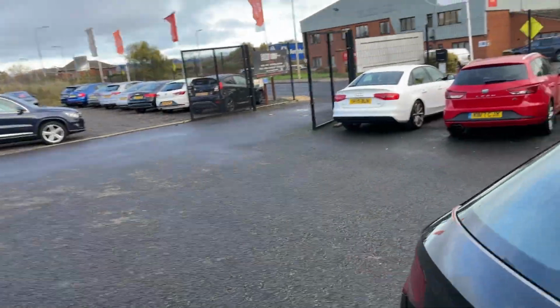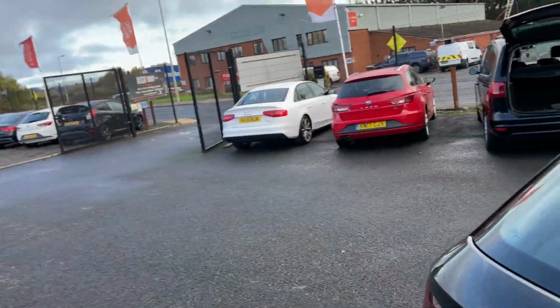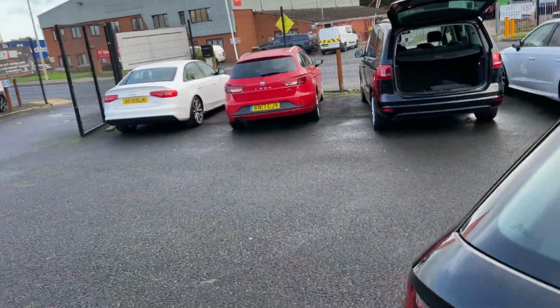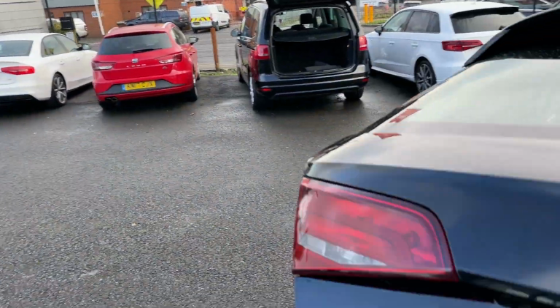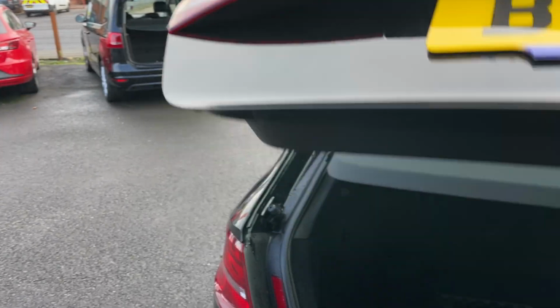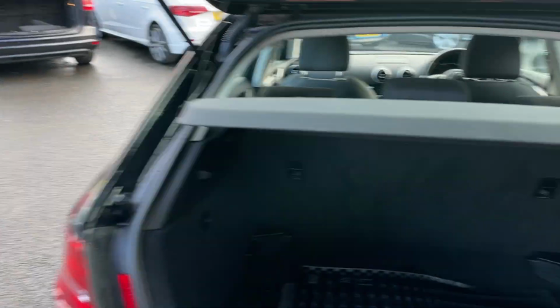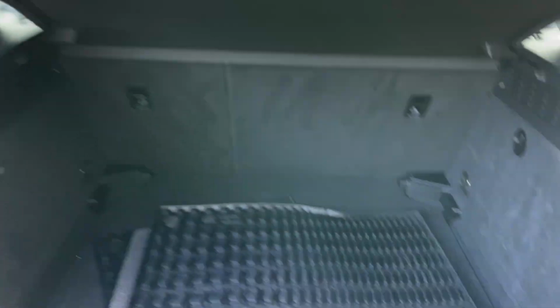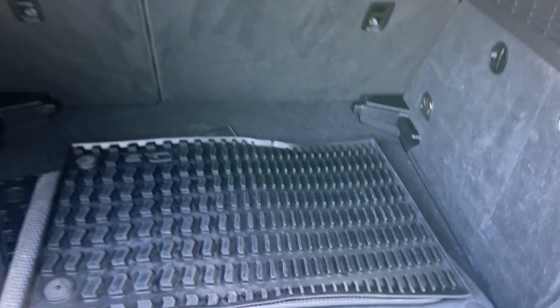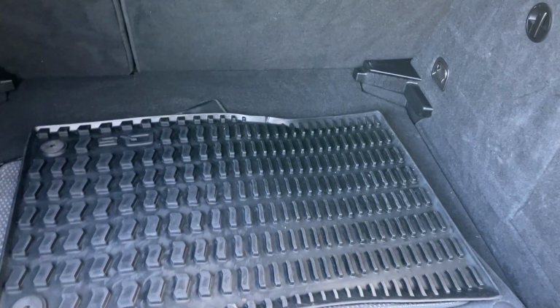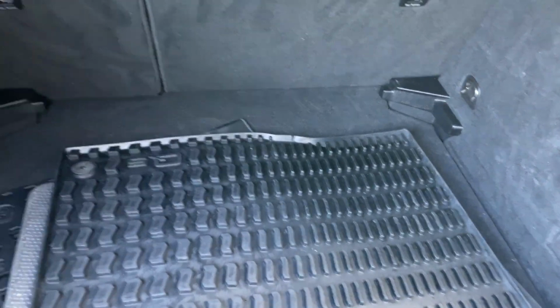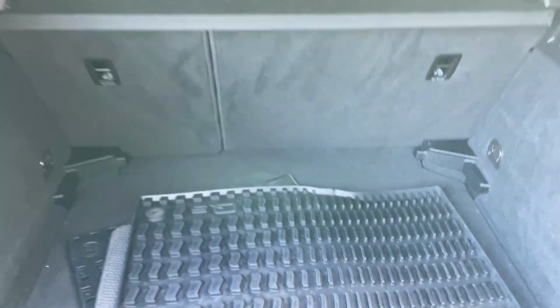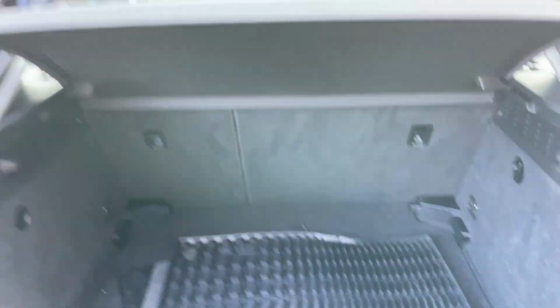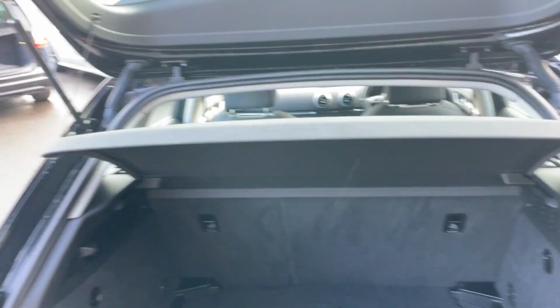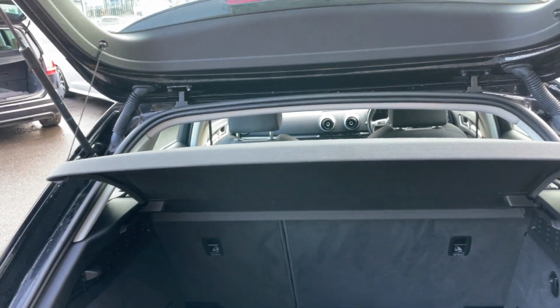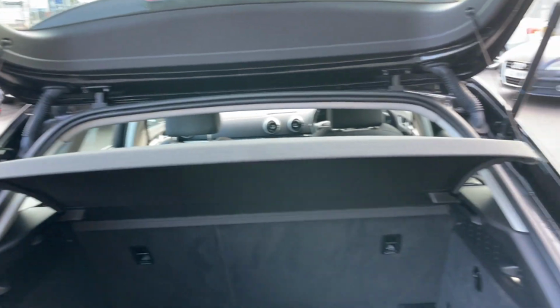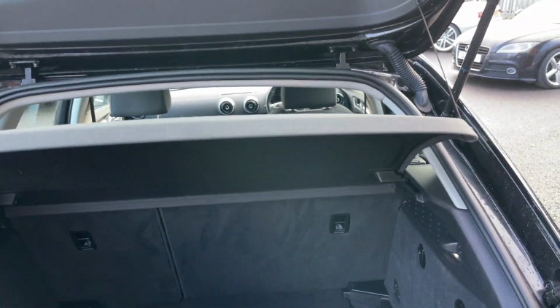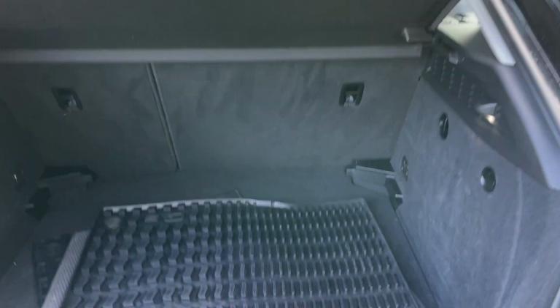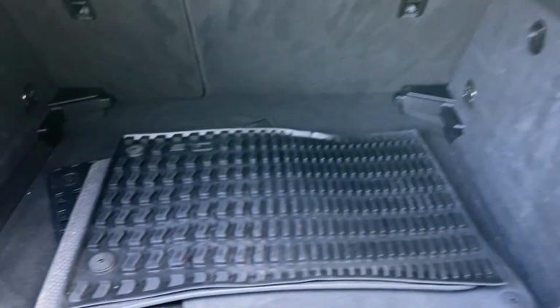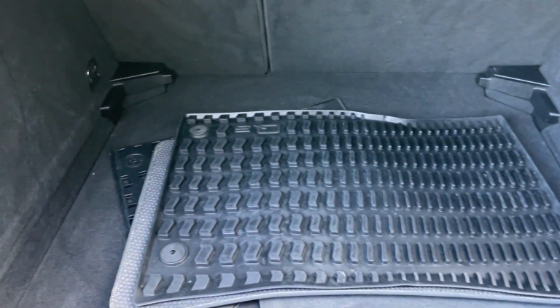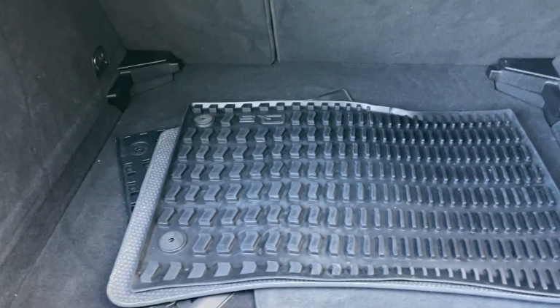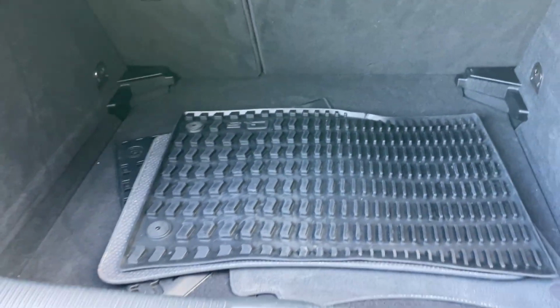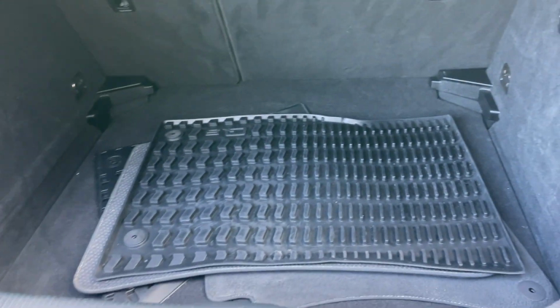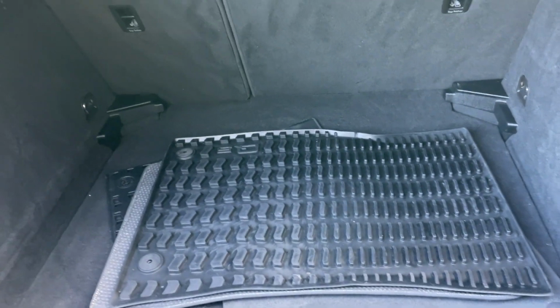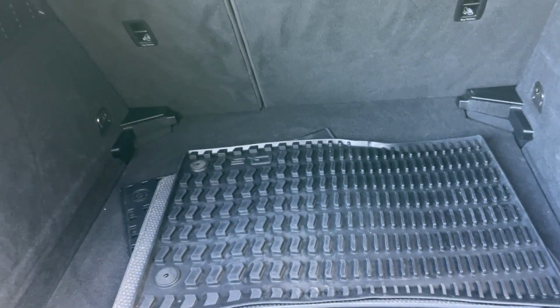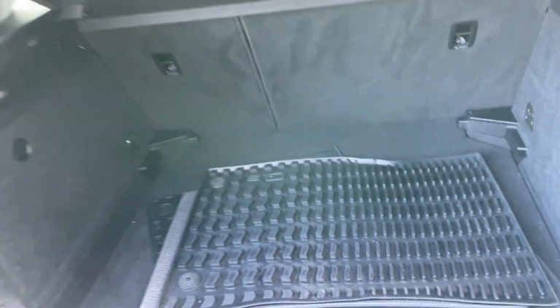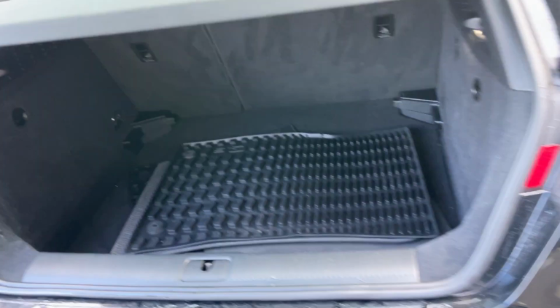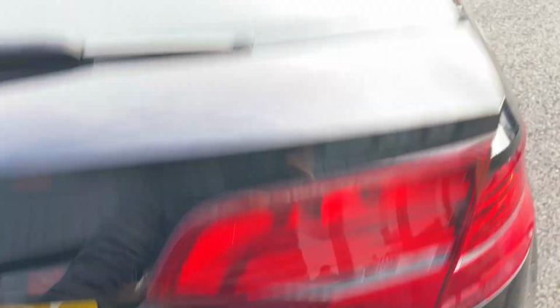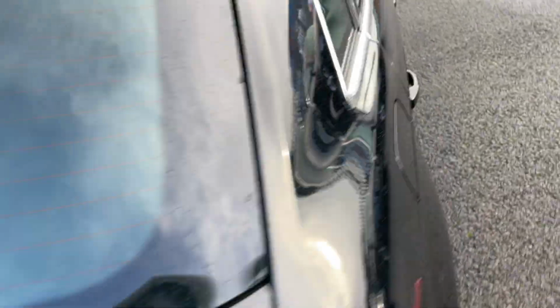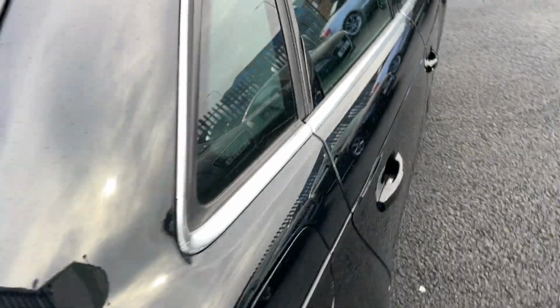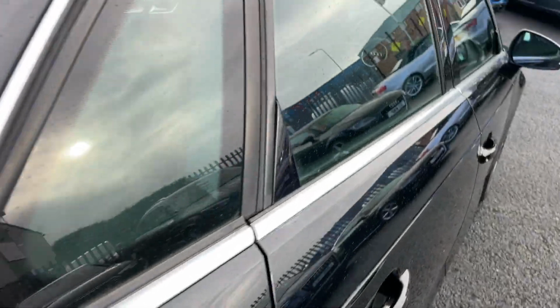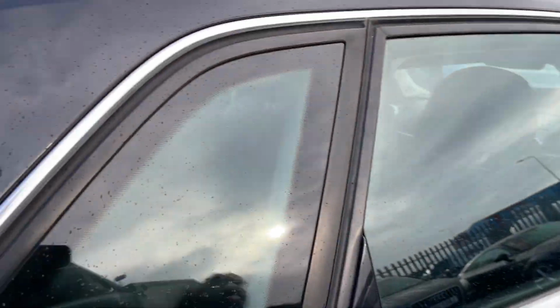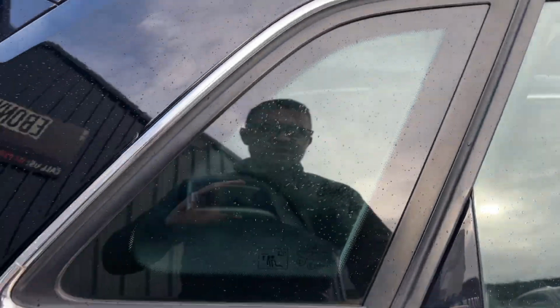Starting in the boot - it comes complete with parcel shelf and drawstrings. There's also a set of mats in there, hopefully a full set.